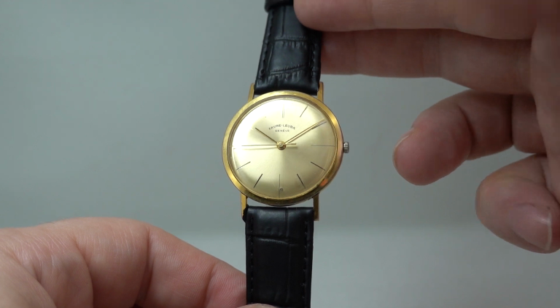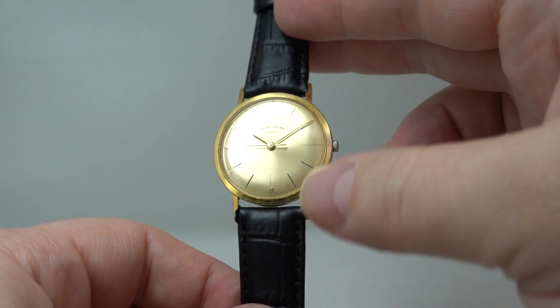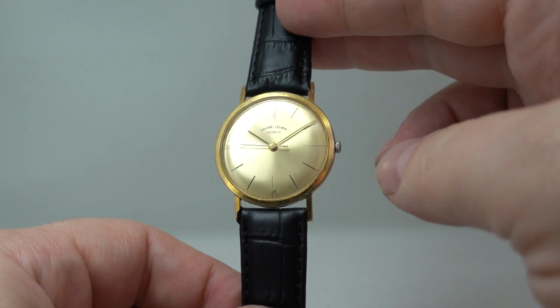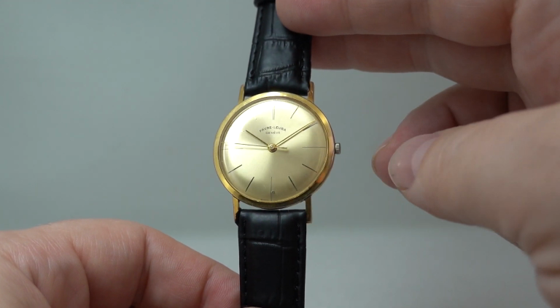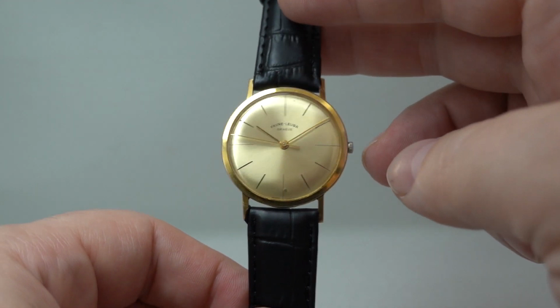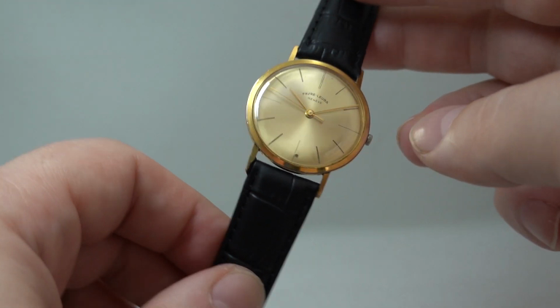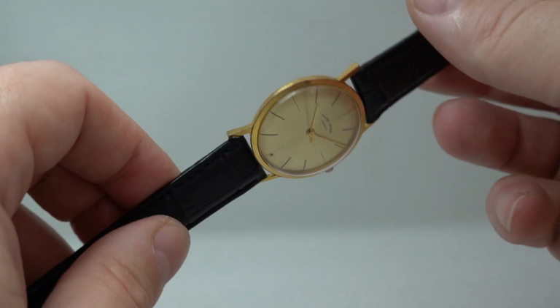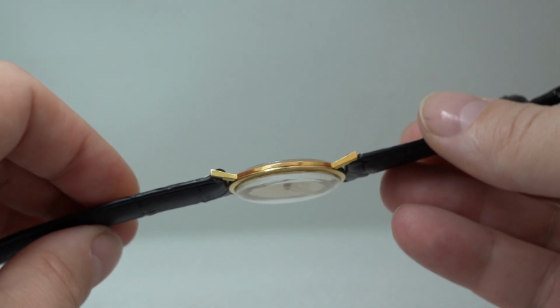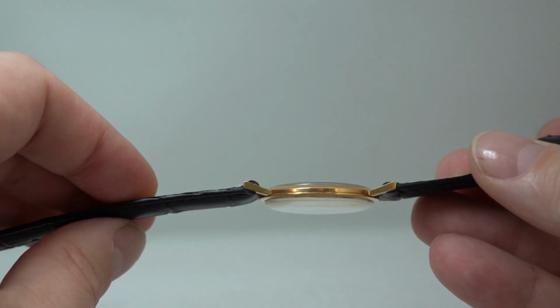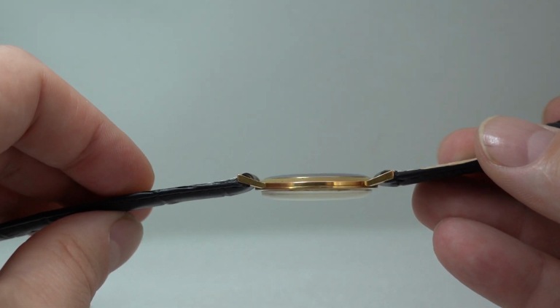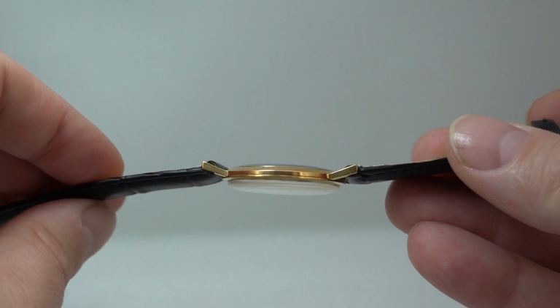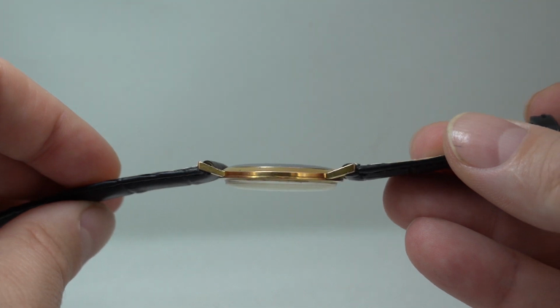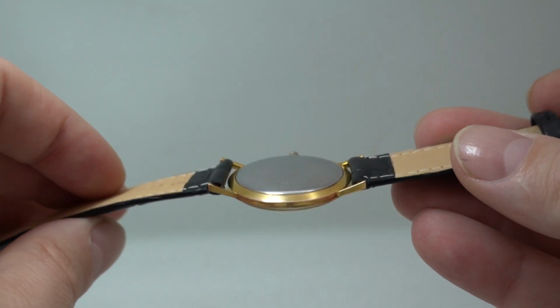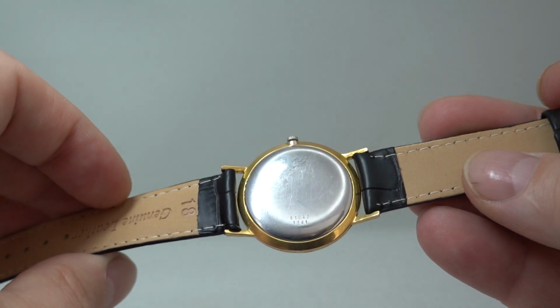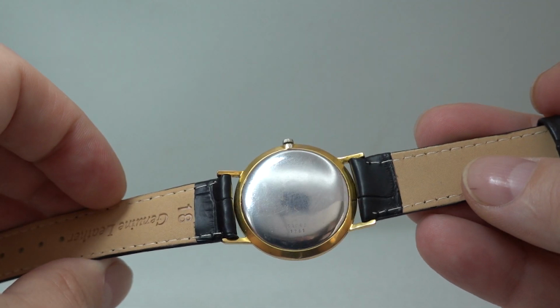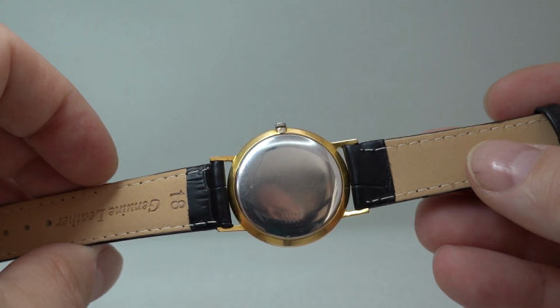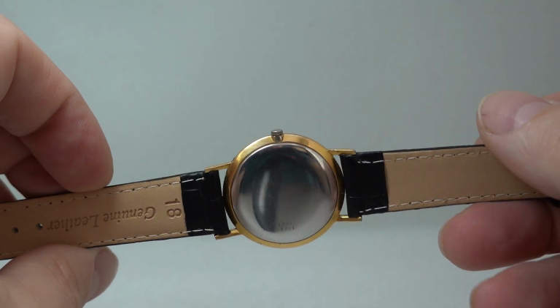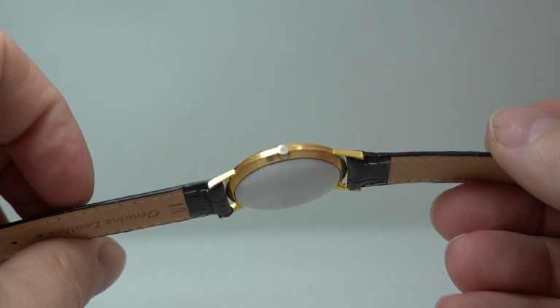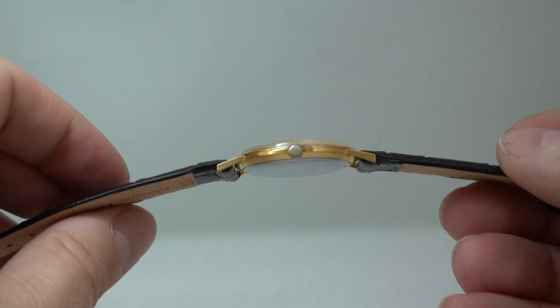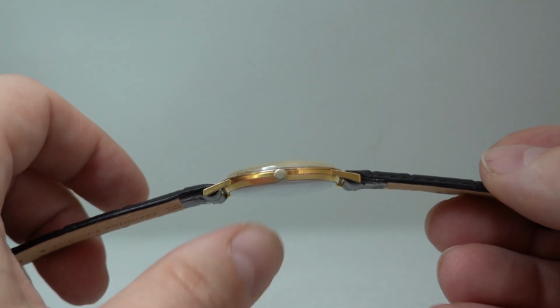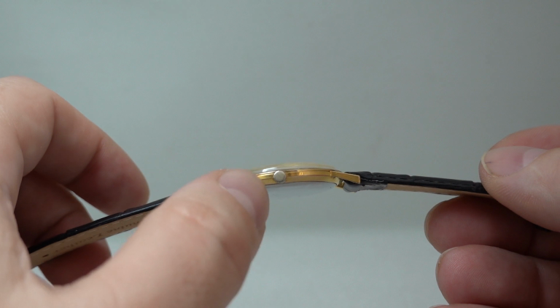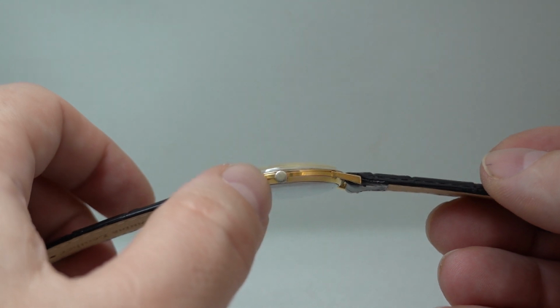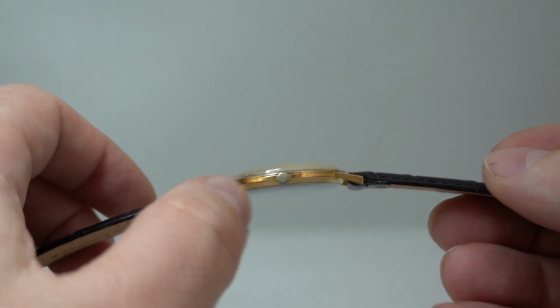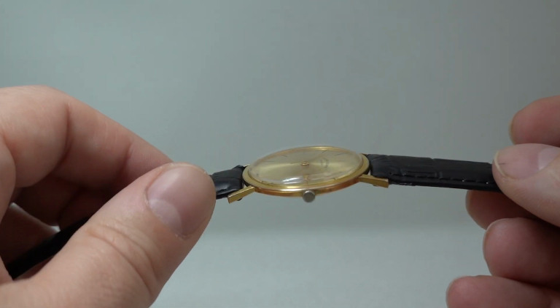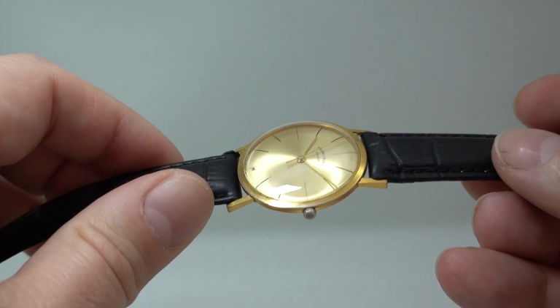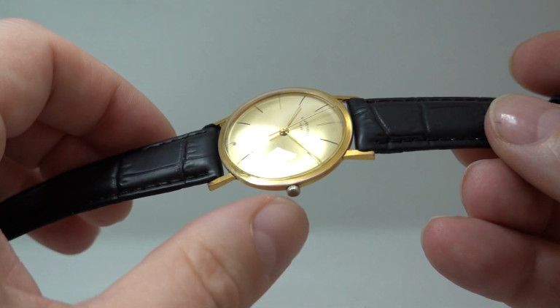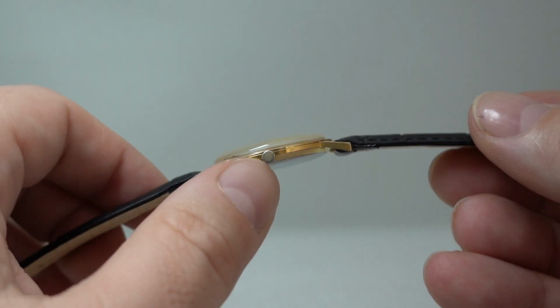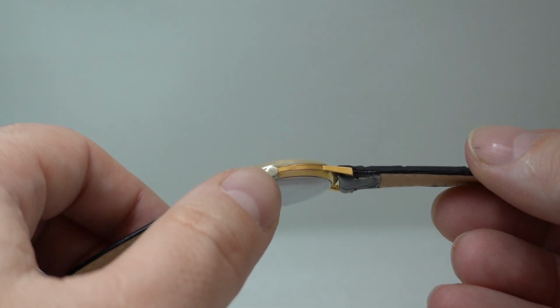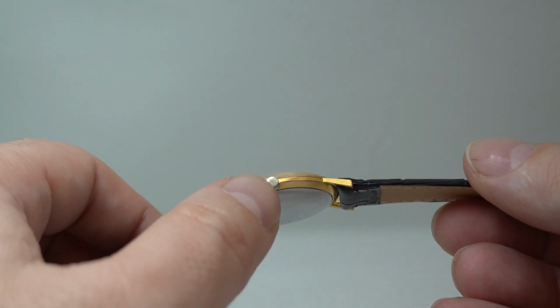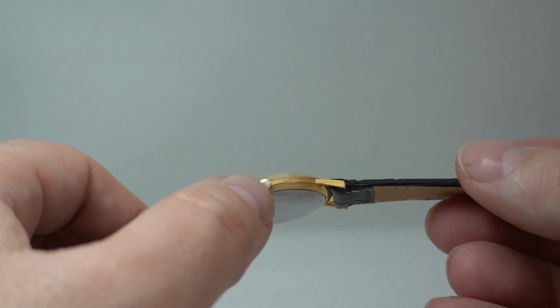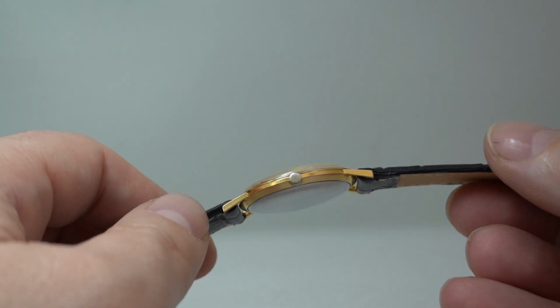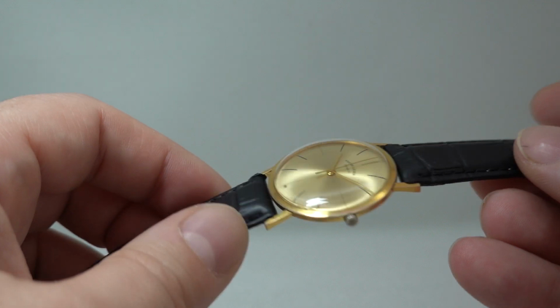That's a simple three-handed dress watch in gold plate, quite a thin case as you can see, stainless steel case back, manual wind movement via this tiny little crown. The crown has lost just a tip of the gold plate on there.